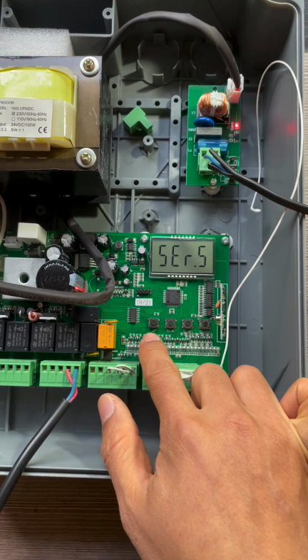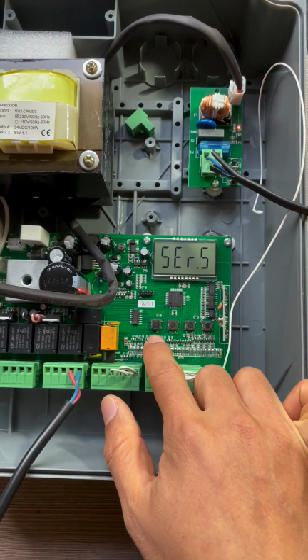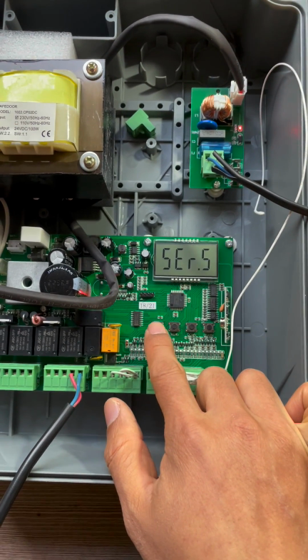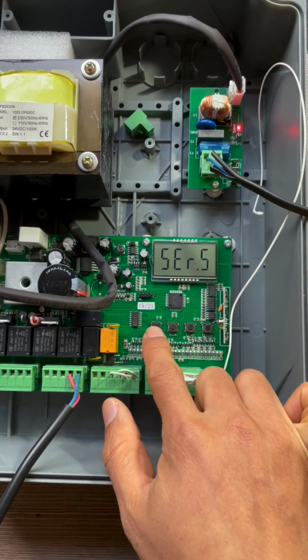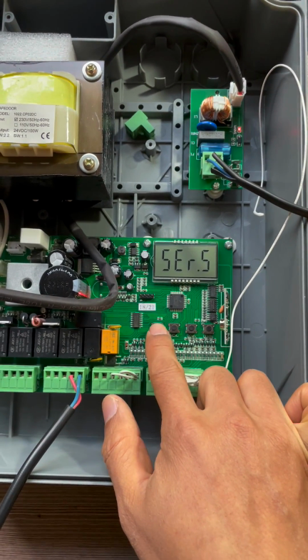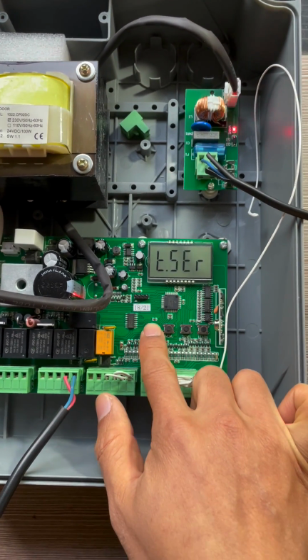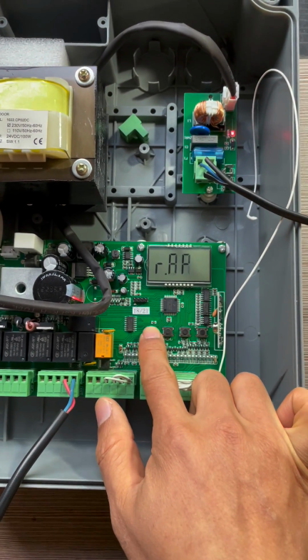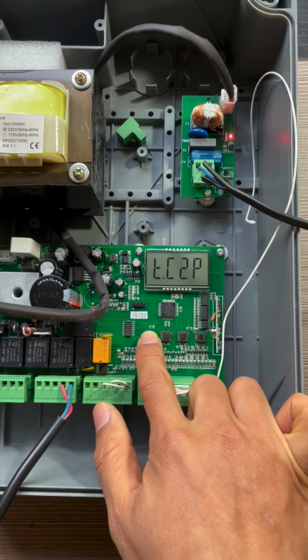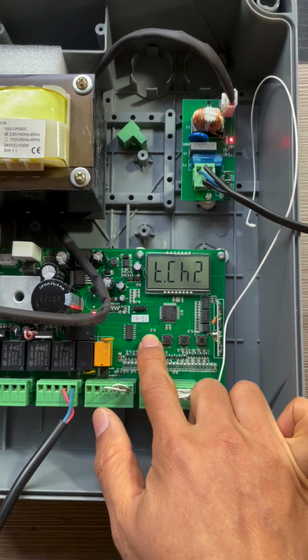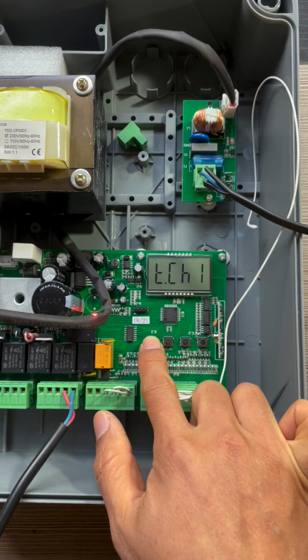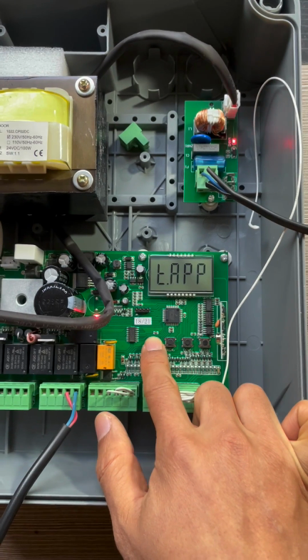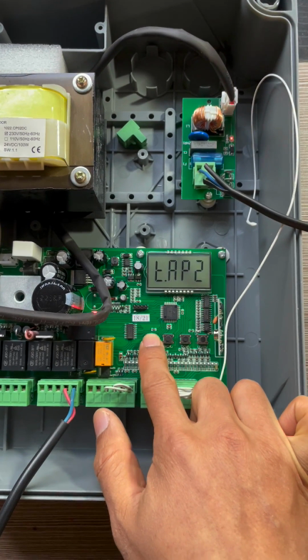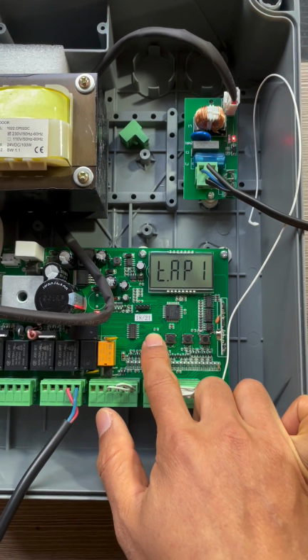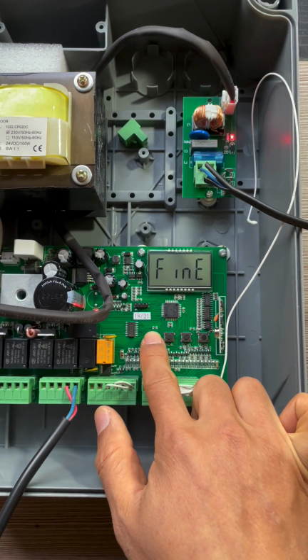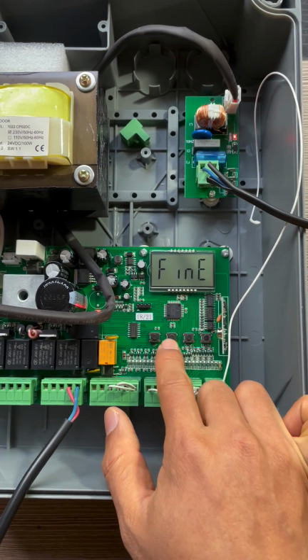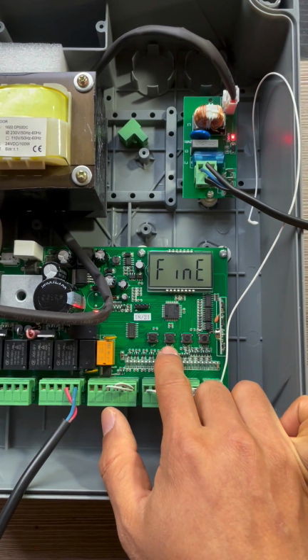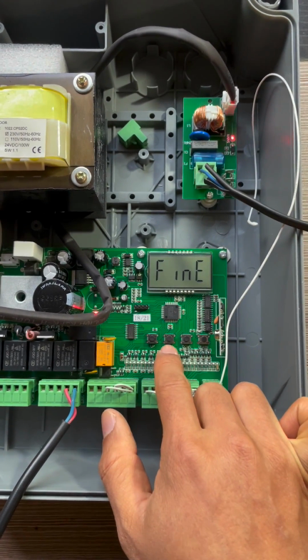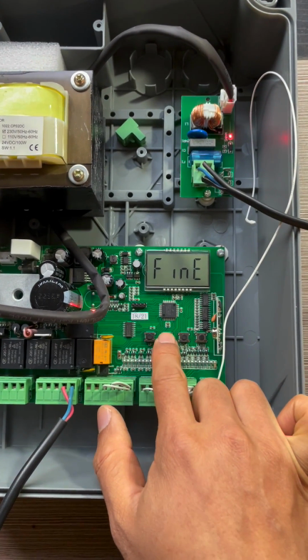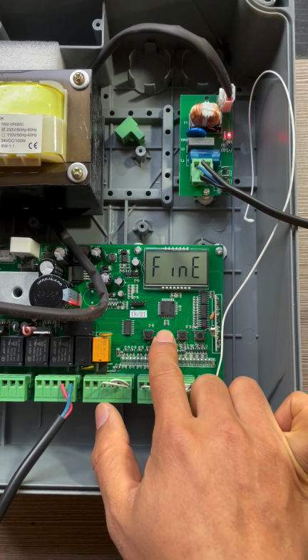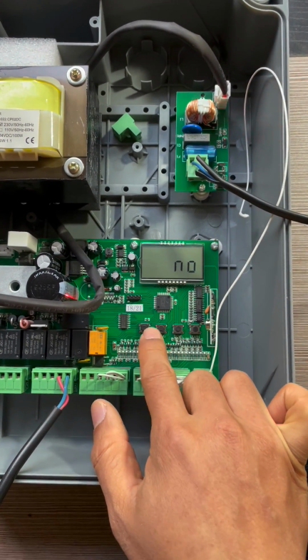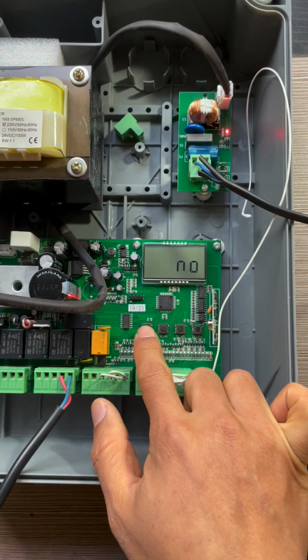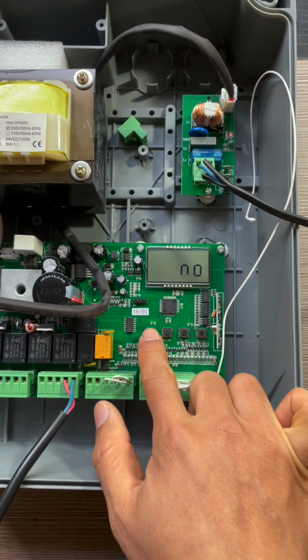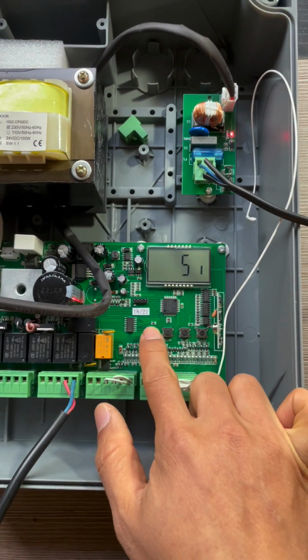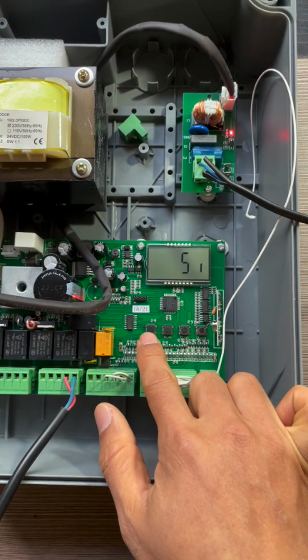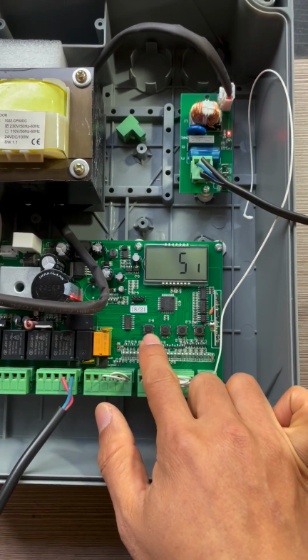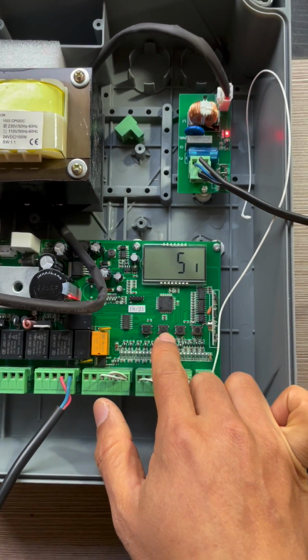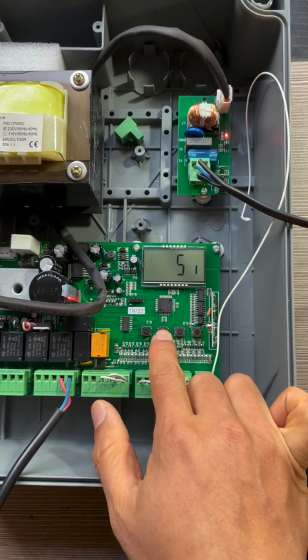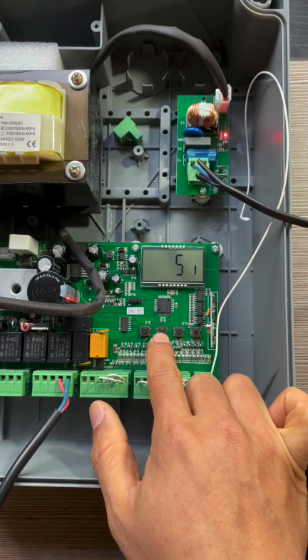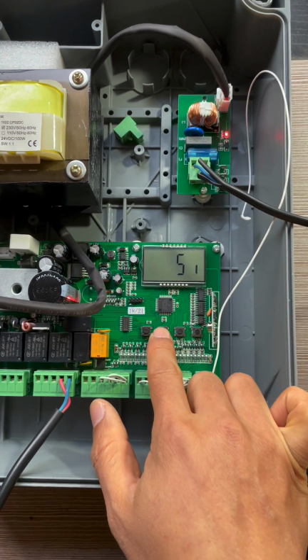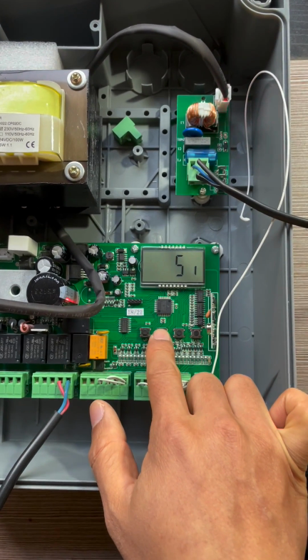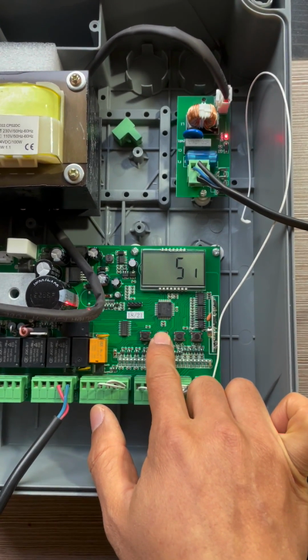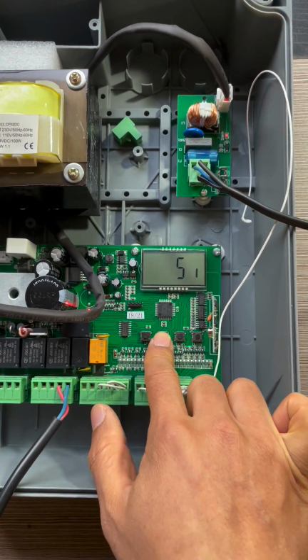Press the up button to F-I-N-E and press the menu. Choose SI and press the menu to save.